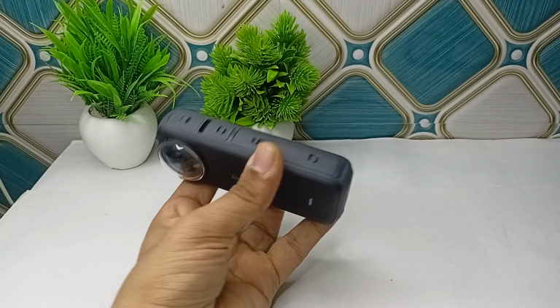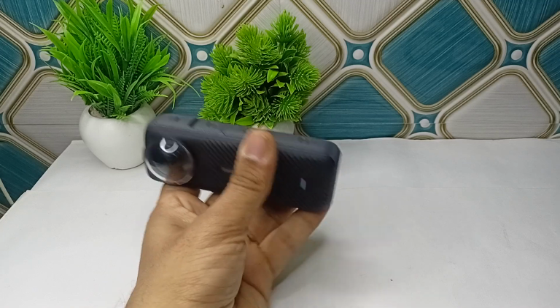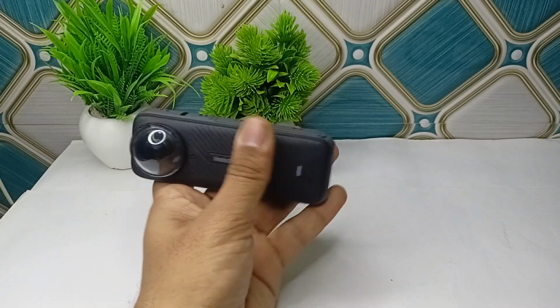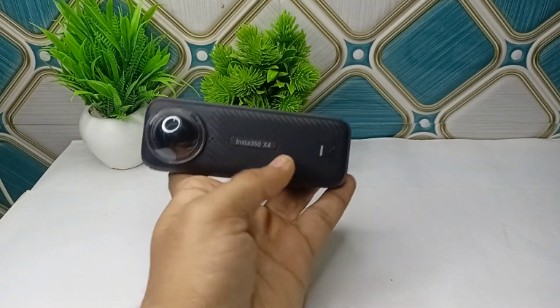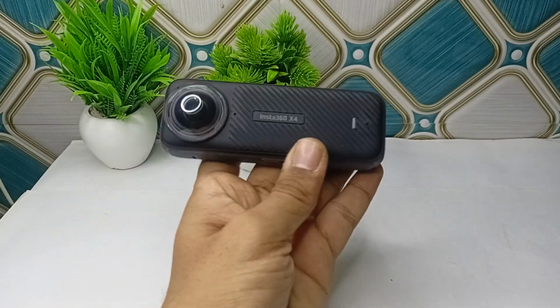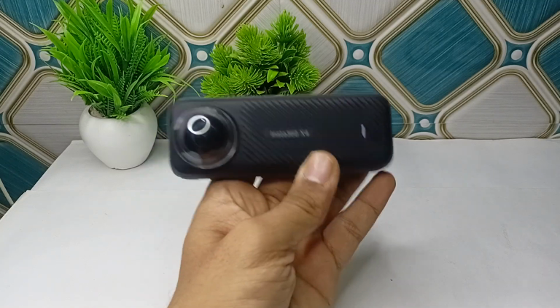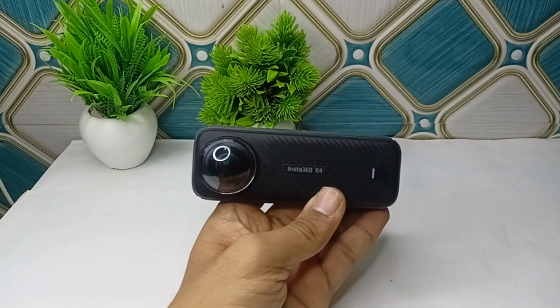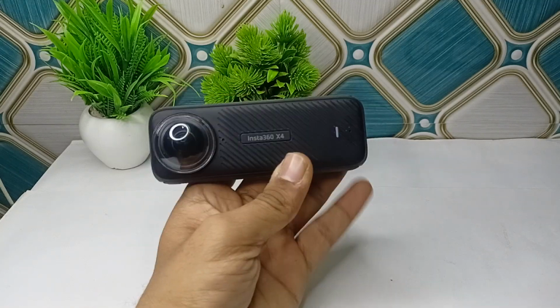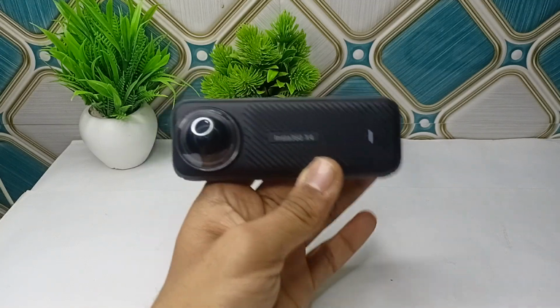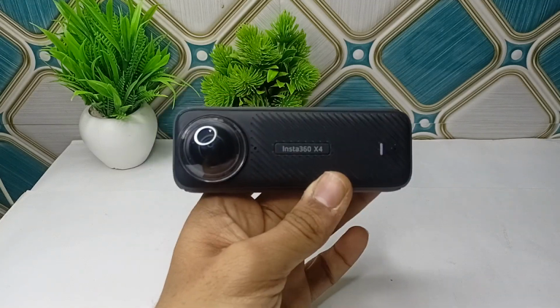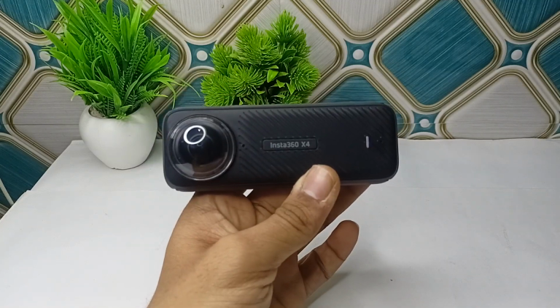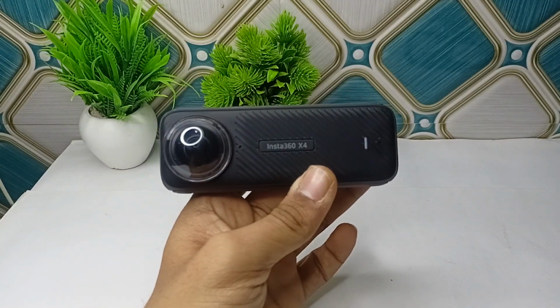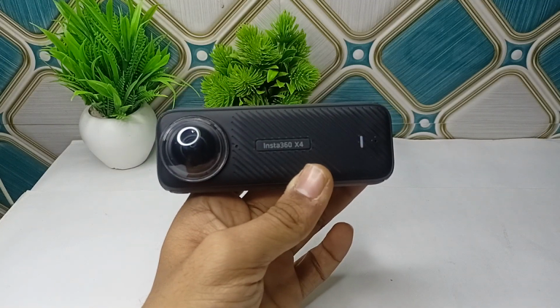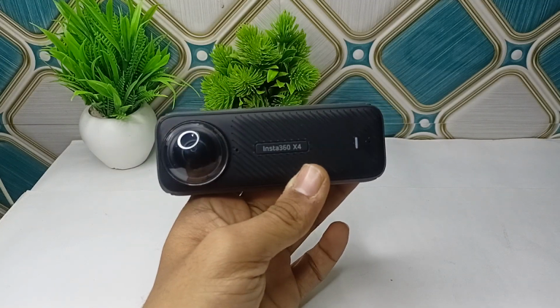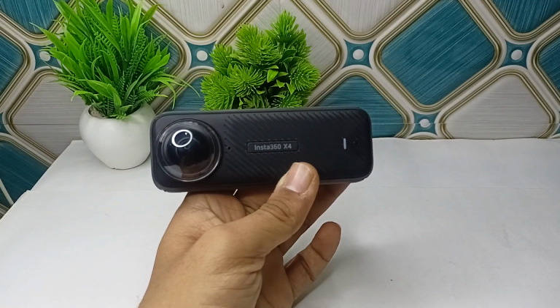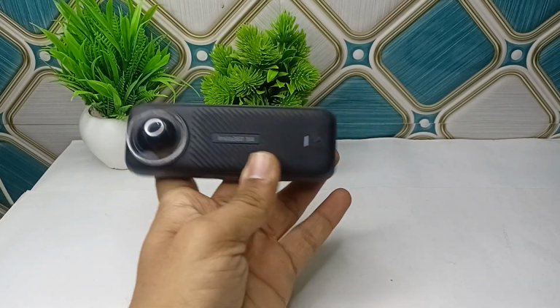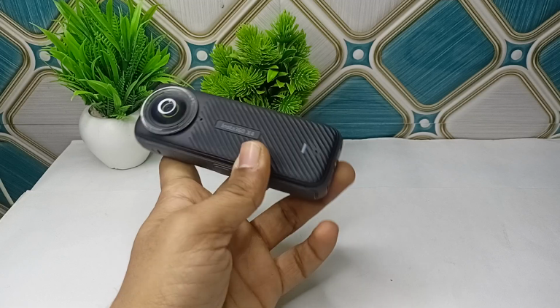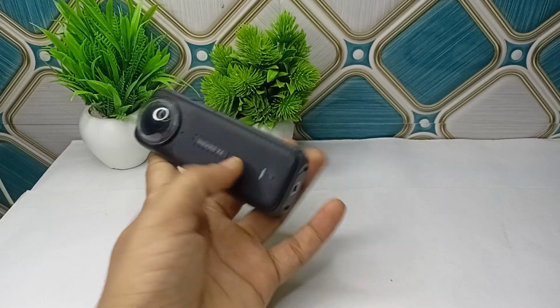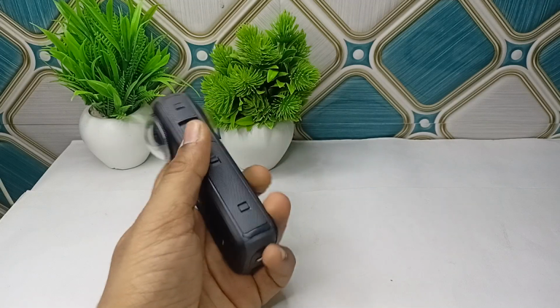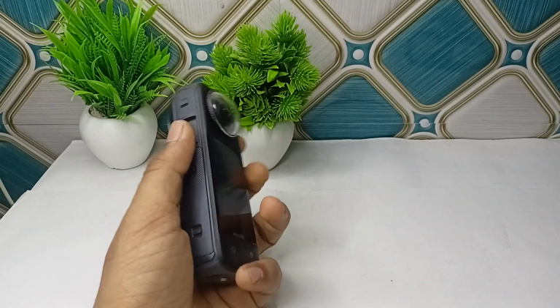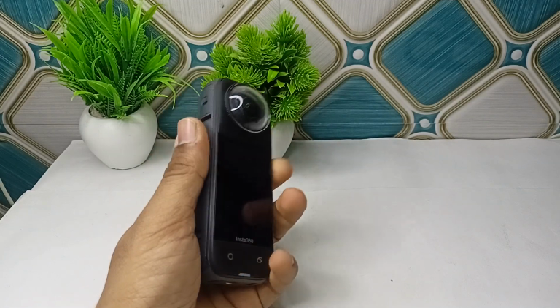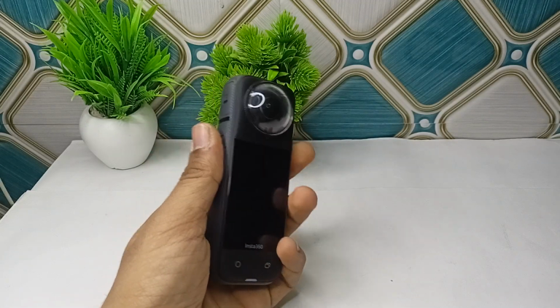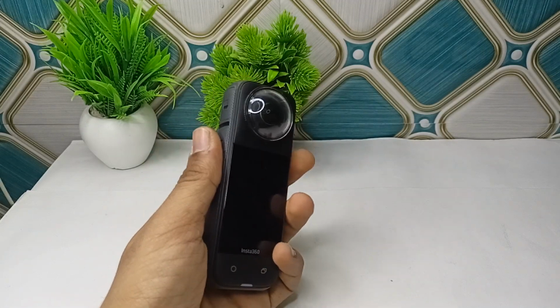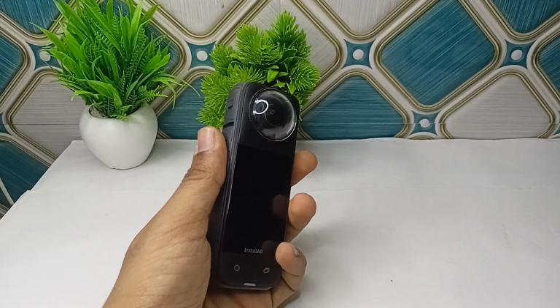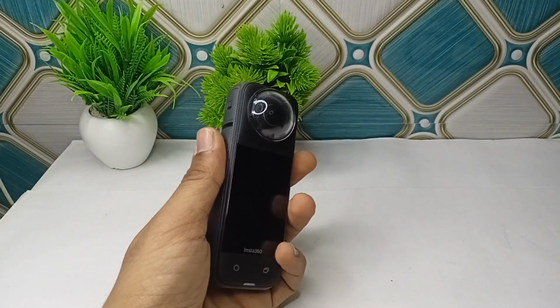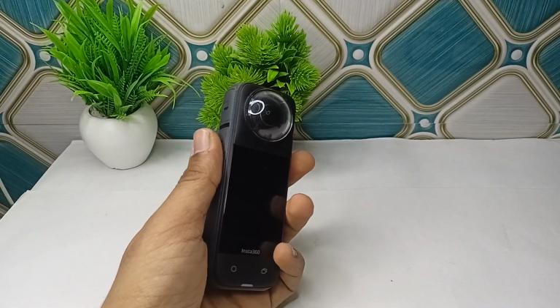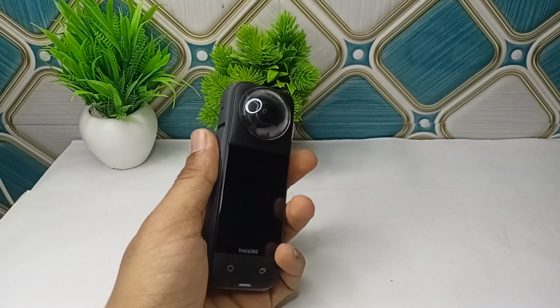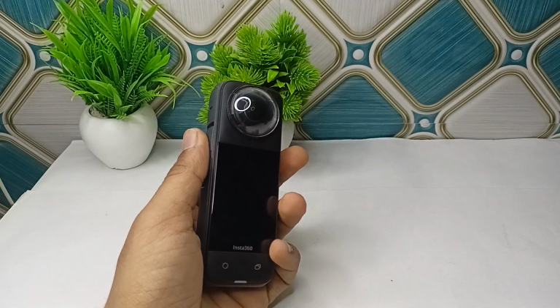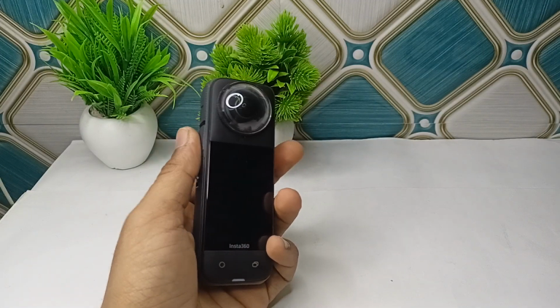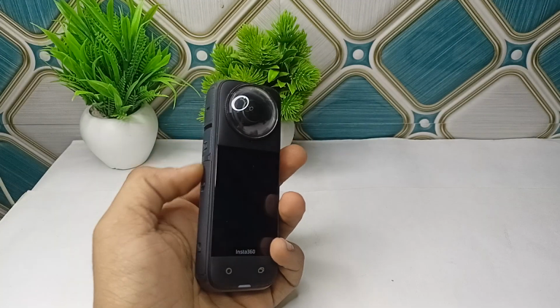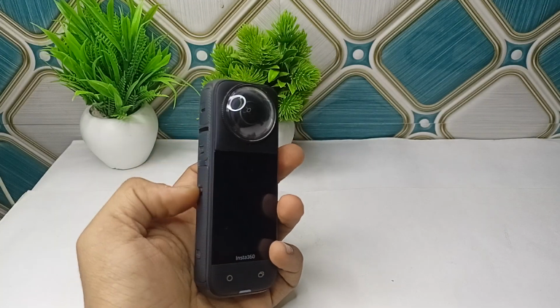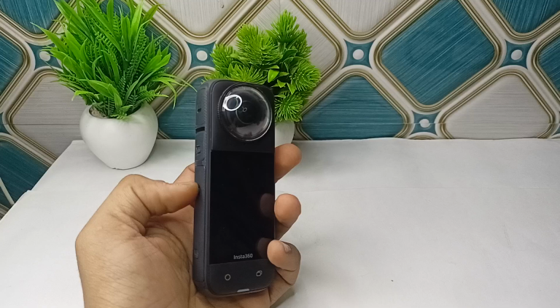Hello everyone, welcome back to our YouTube channel. In today's video we will see the Insta360 X4 water damage, how to fix it. Step 1 is immediate action: simply turn off the camera.